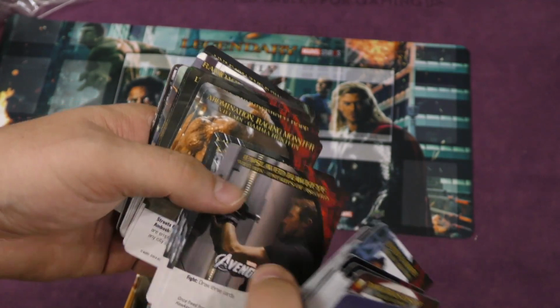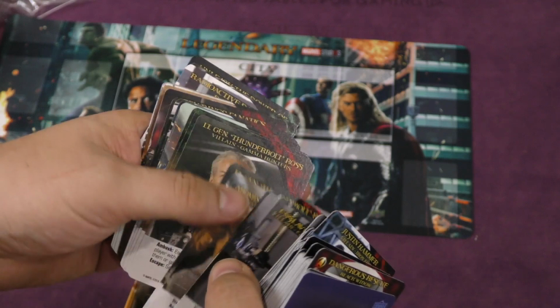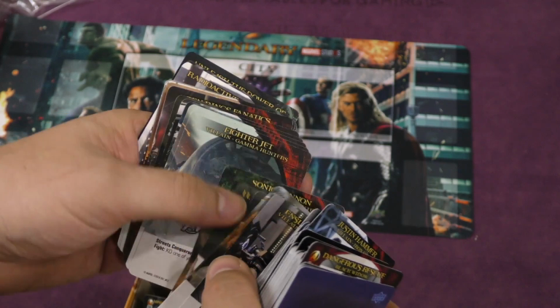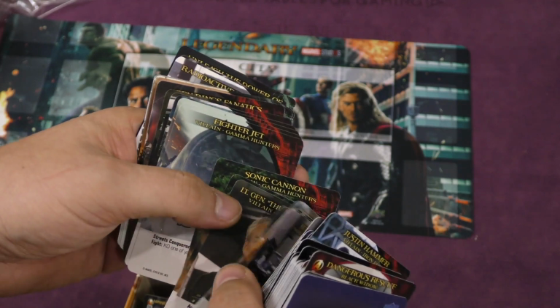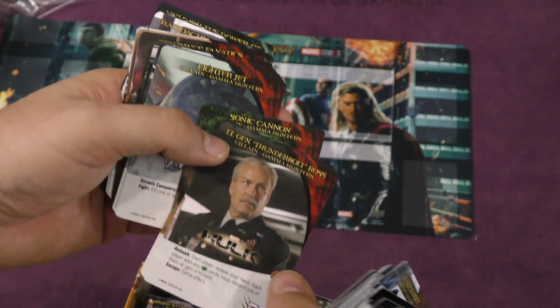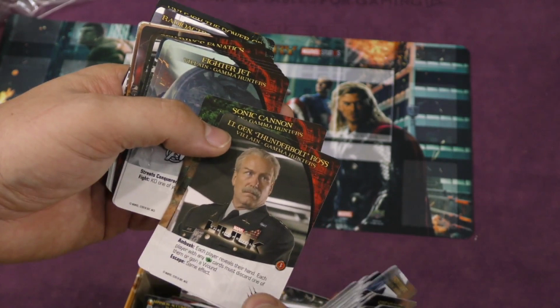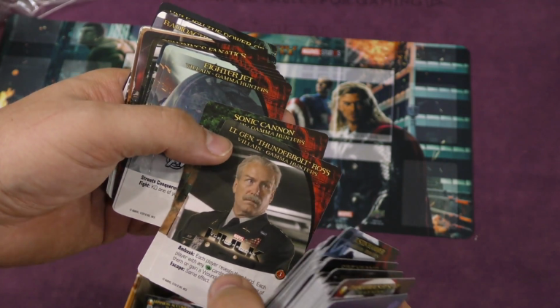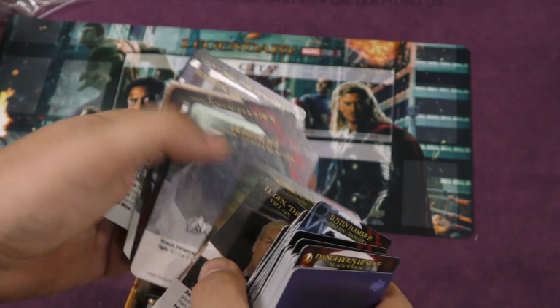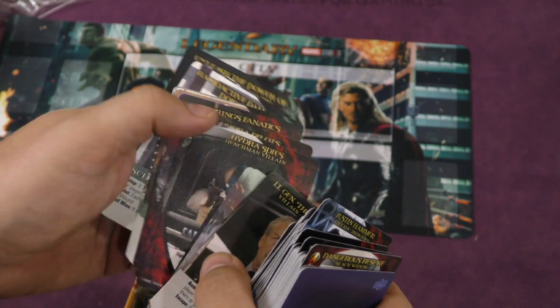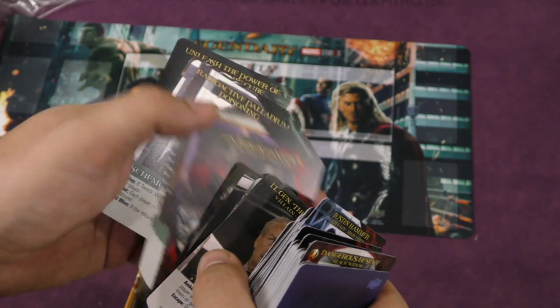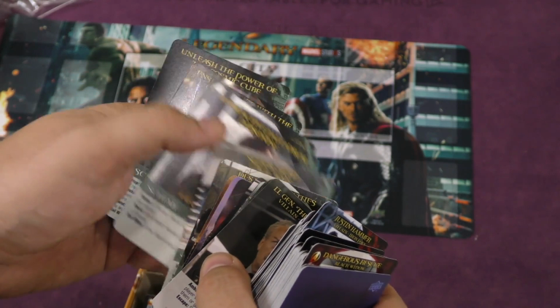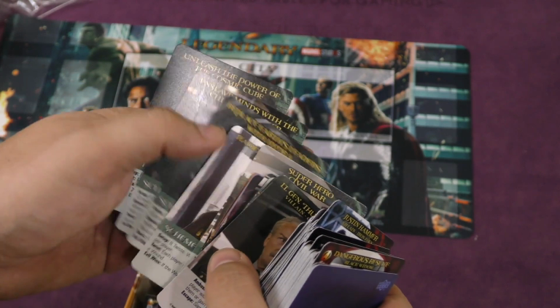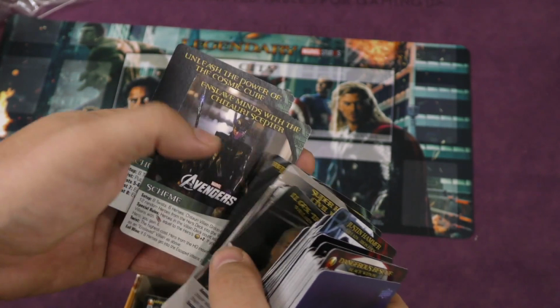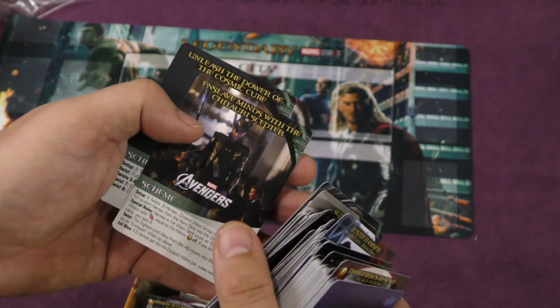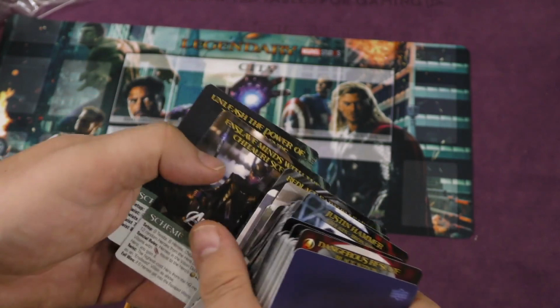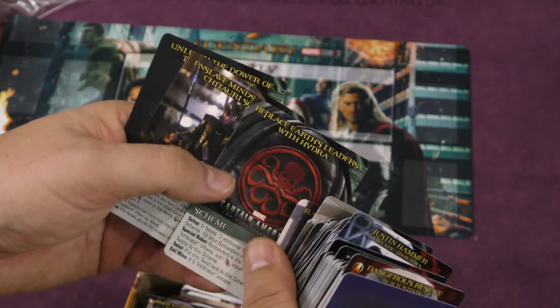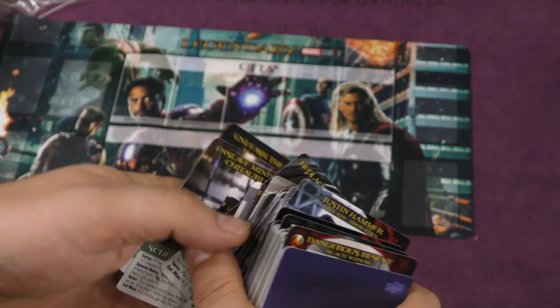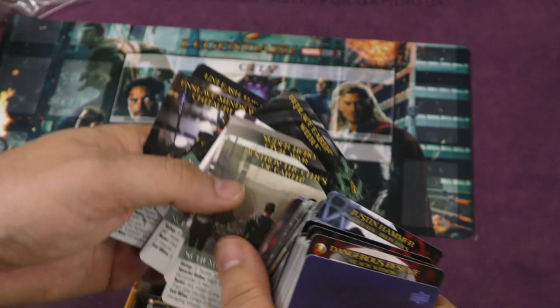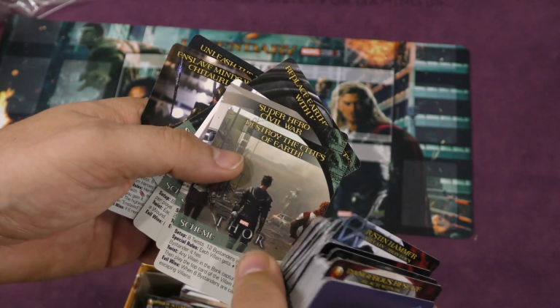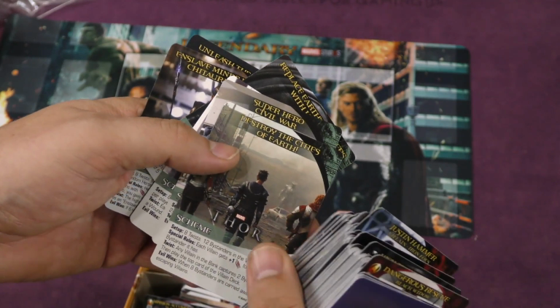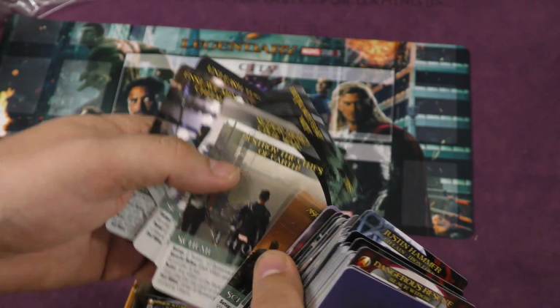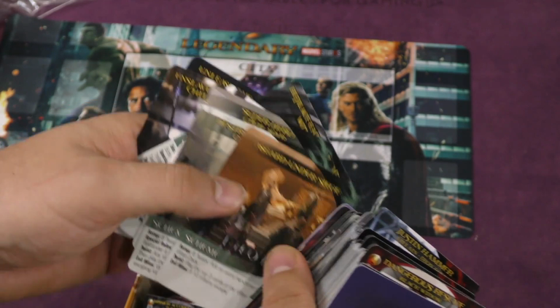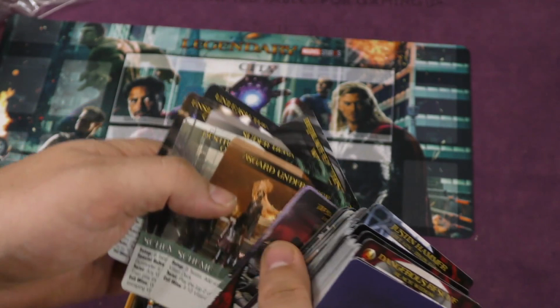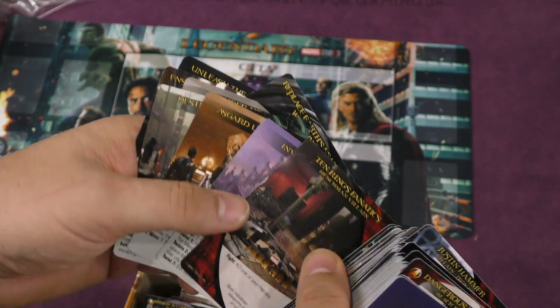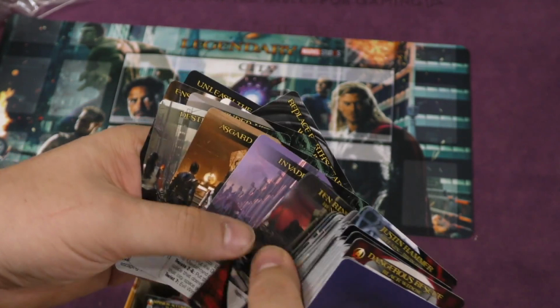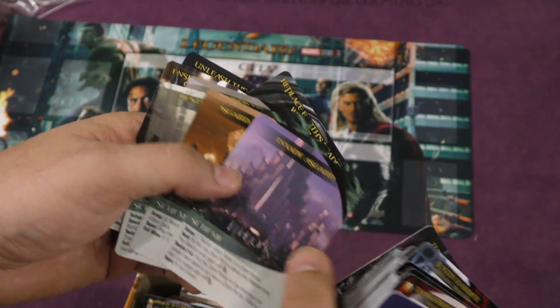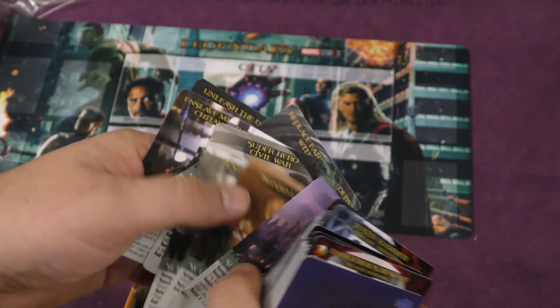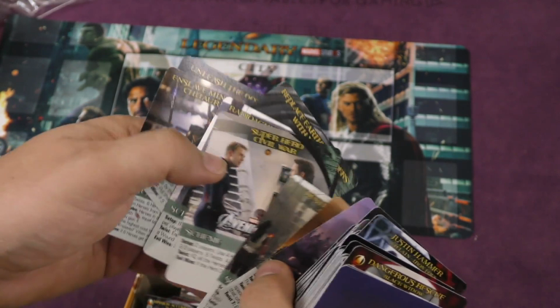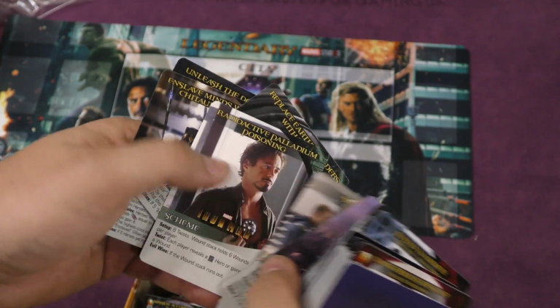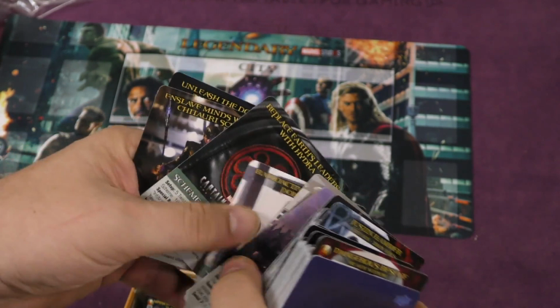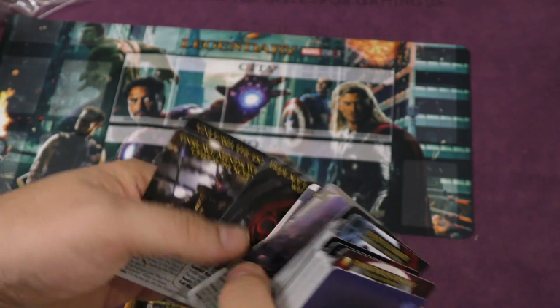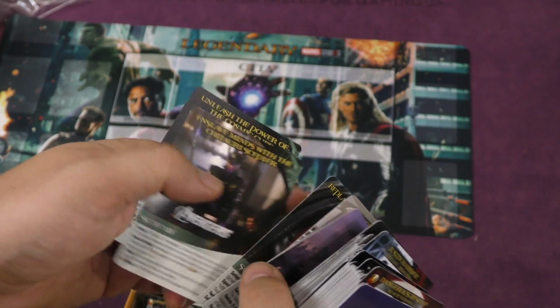We have Enslaved Hawkeye and Thunderbolt Ross as a villain. And here the schemes have different pictures, which I do like — that's a nice change from the original game.